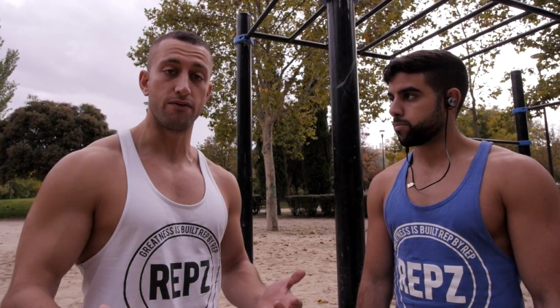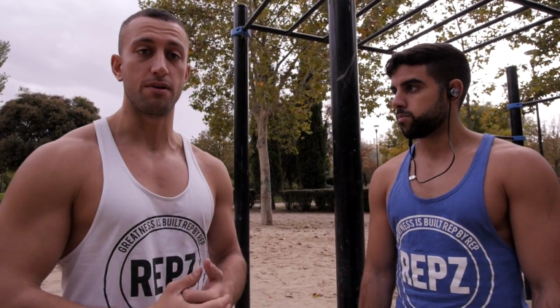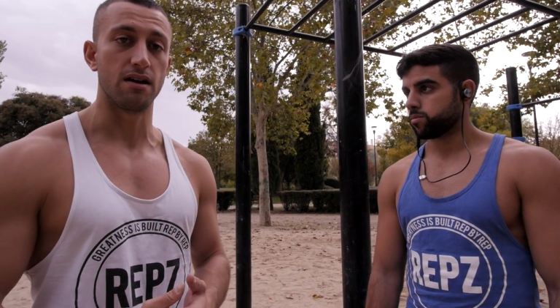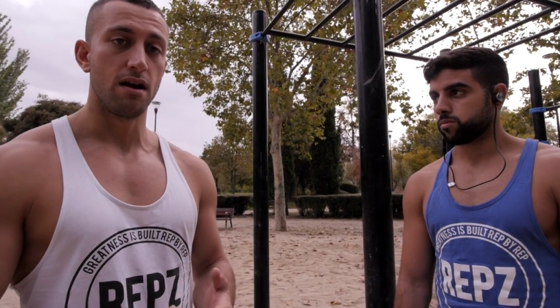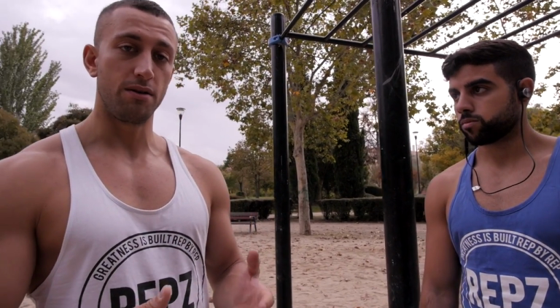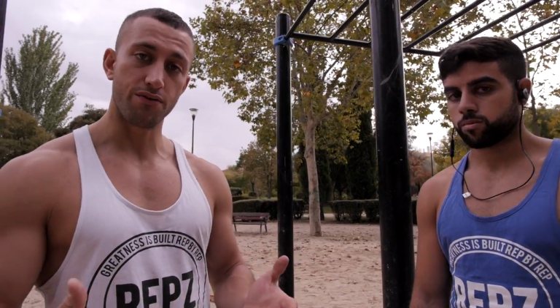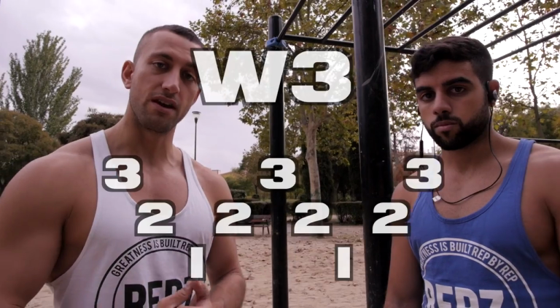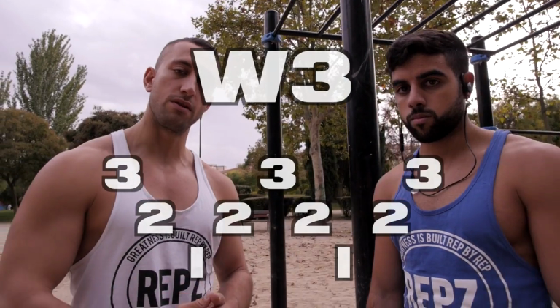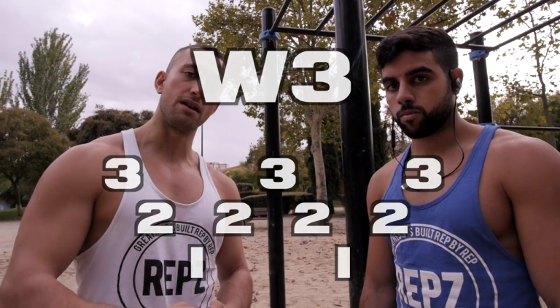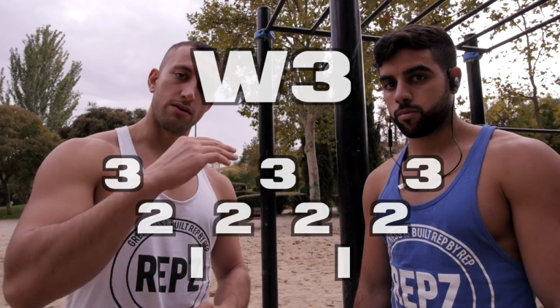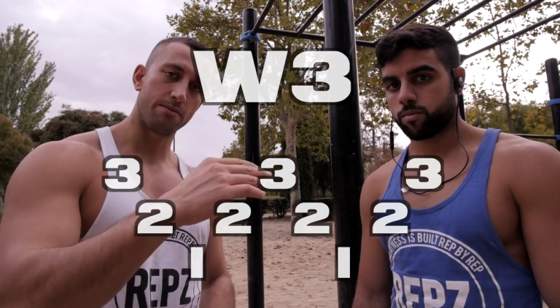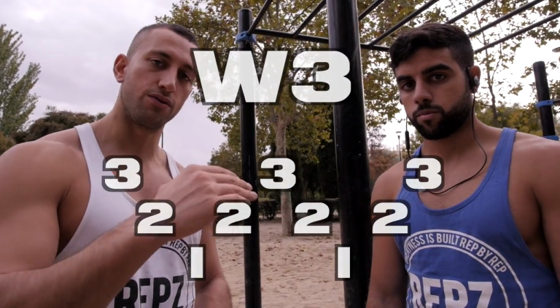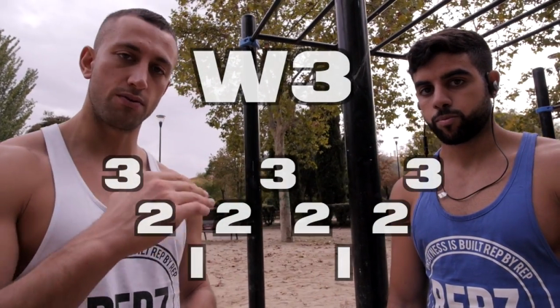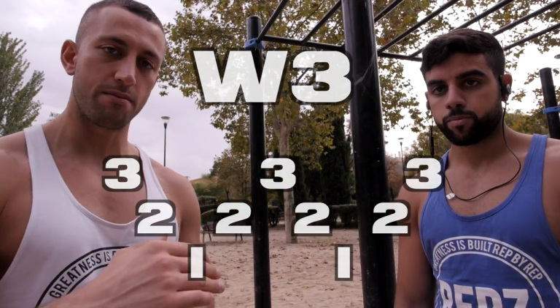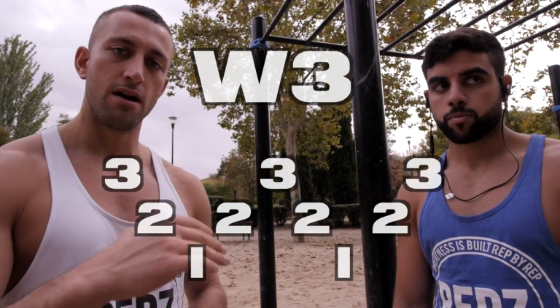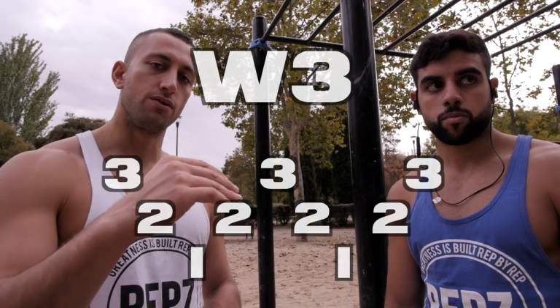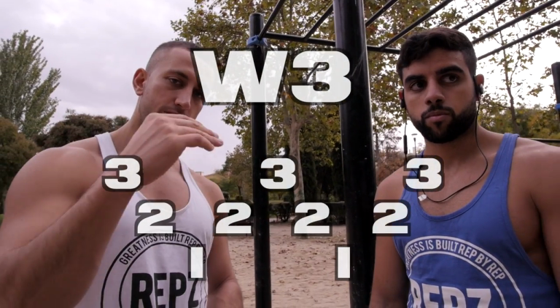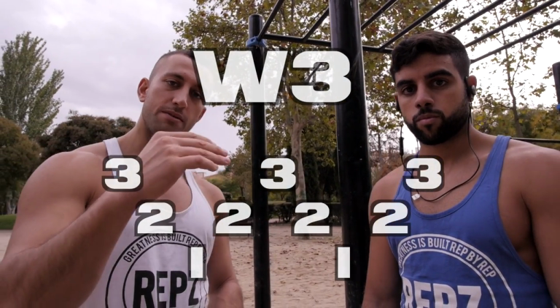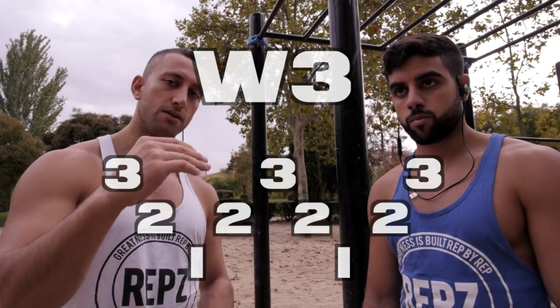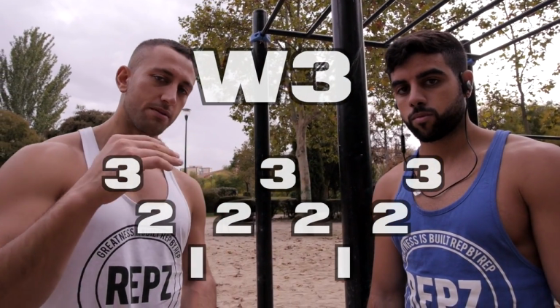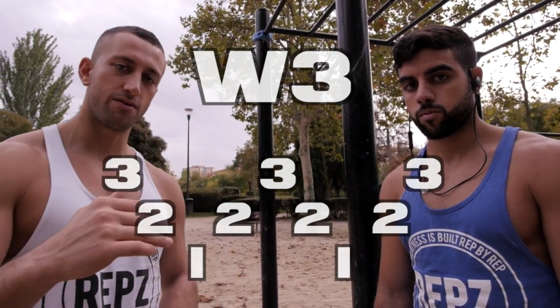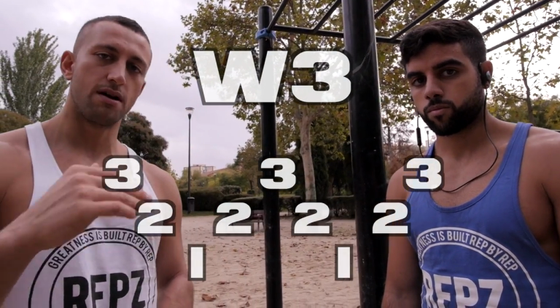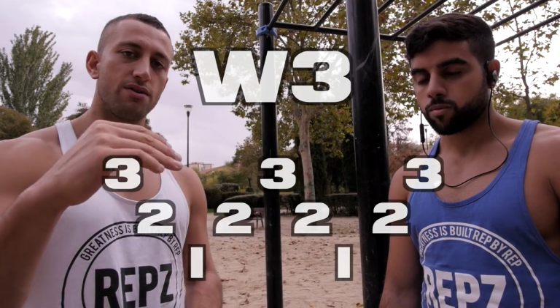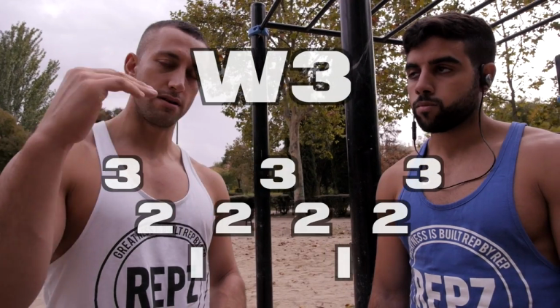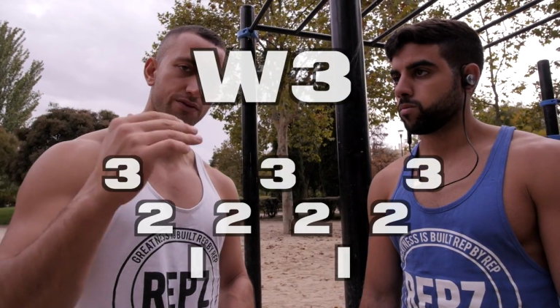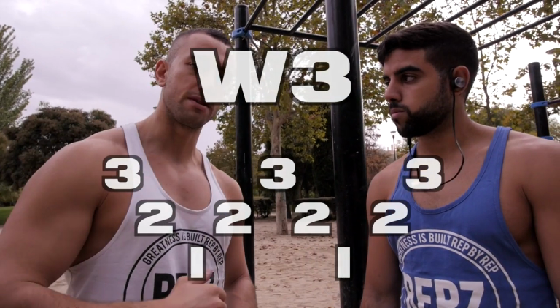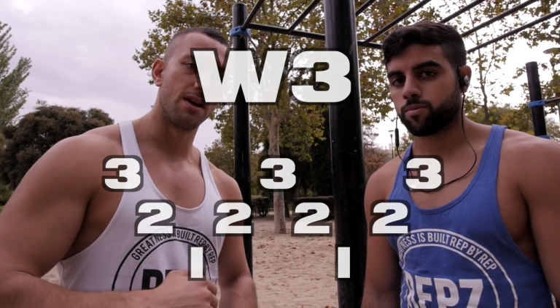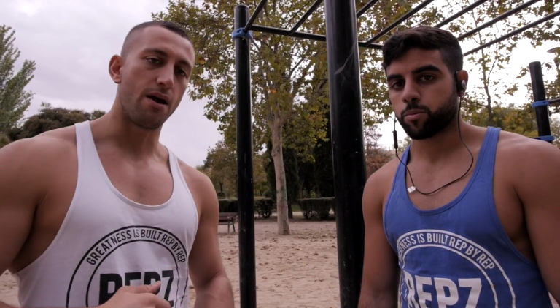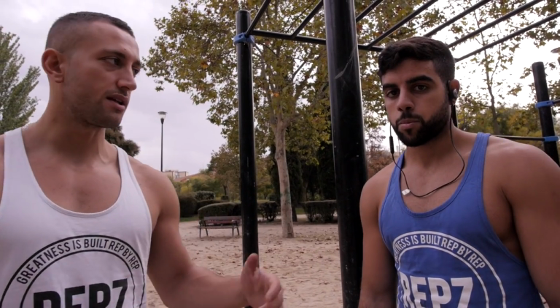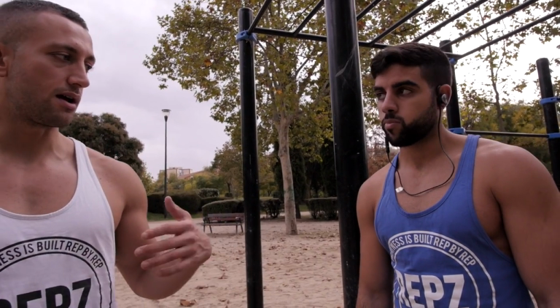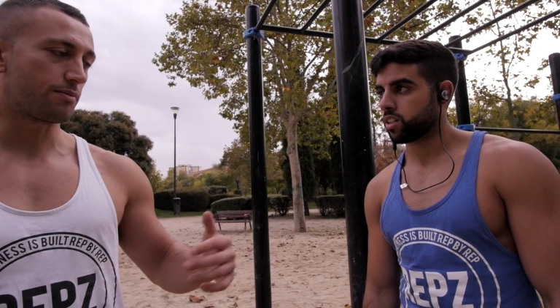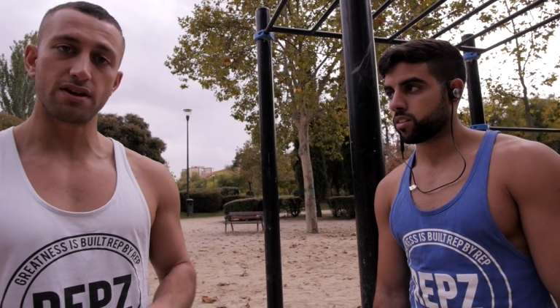So for example a W3 routine would mean three reps, two reps, one rep, two reps, three reps, two reps, one rep, two reps, three reps — and we do that as a partner routine.